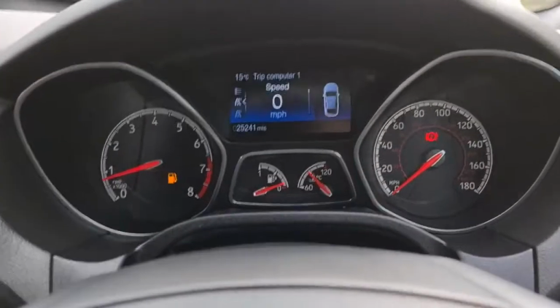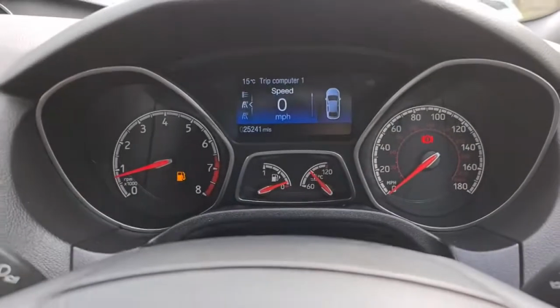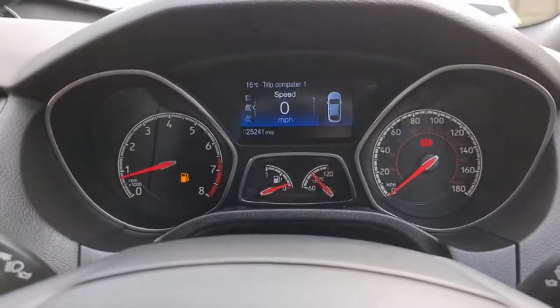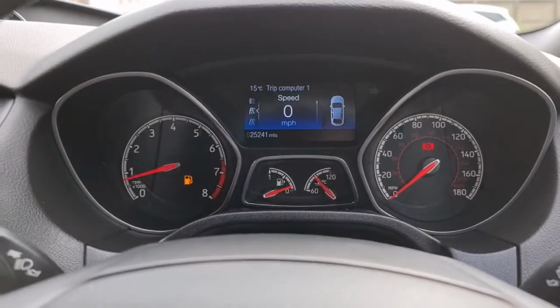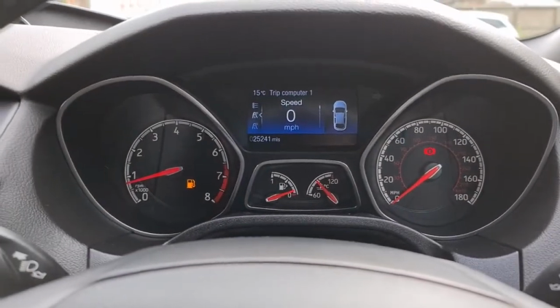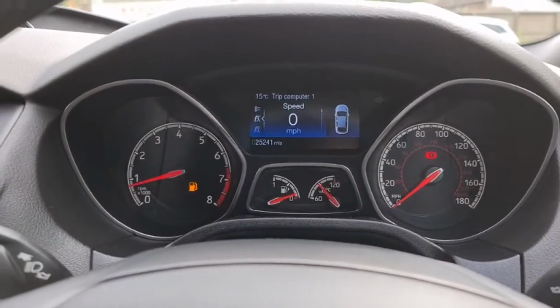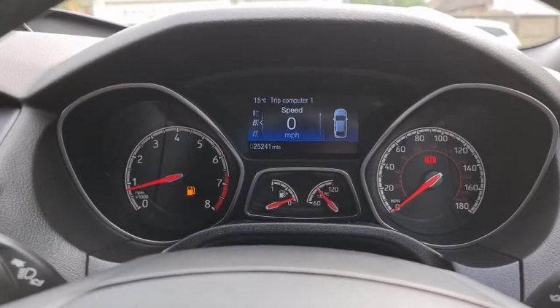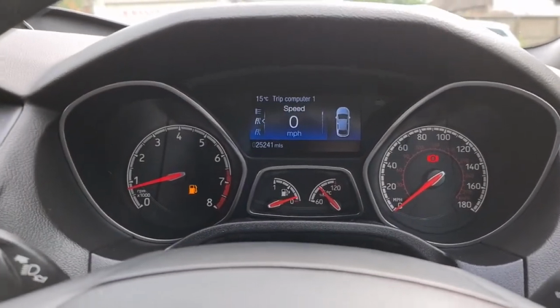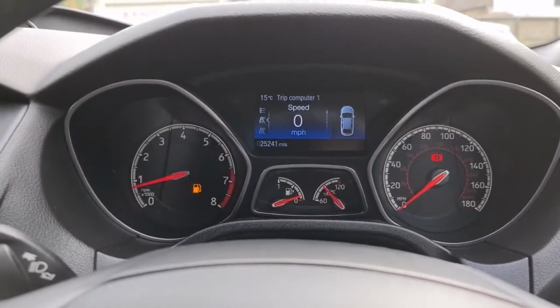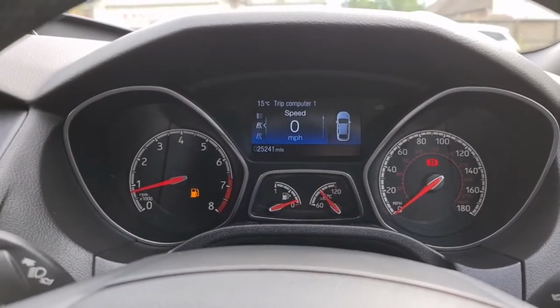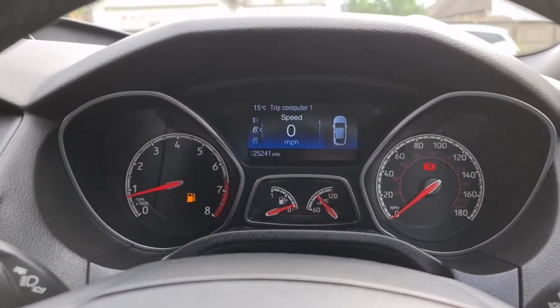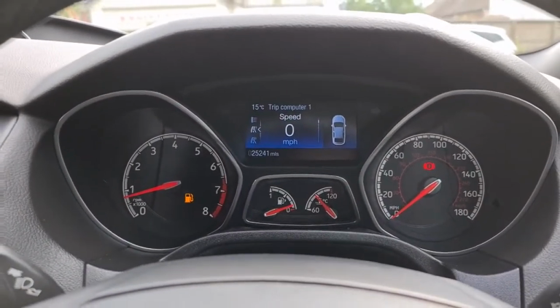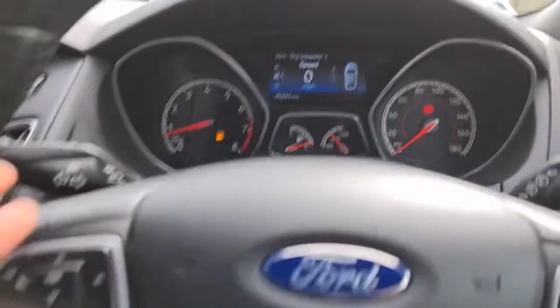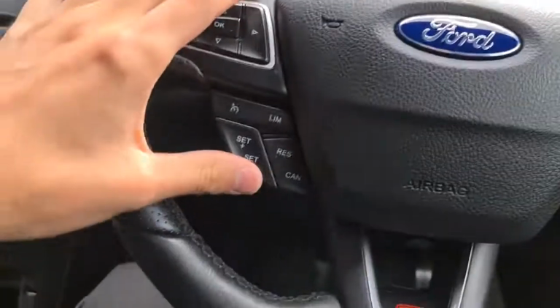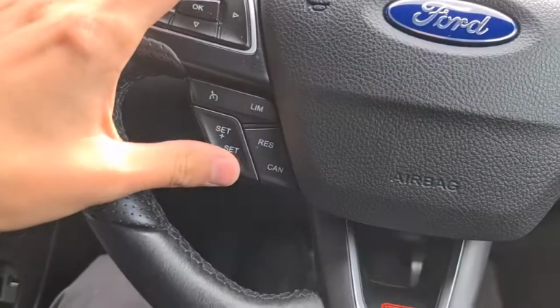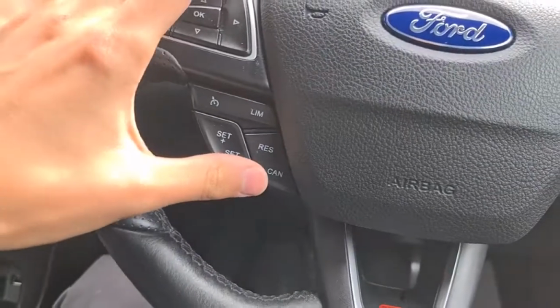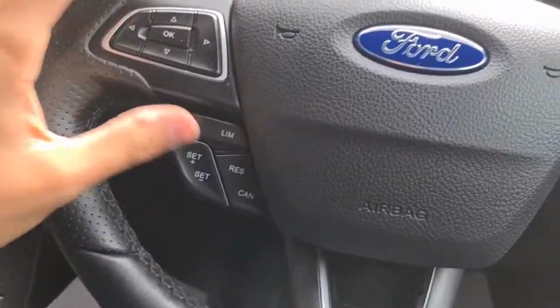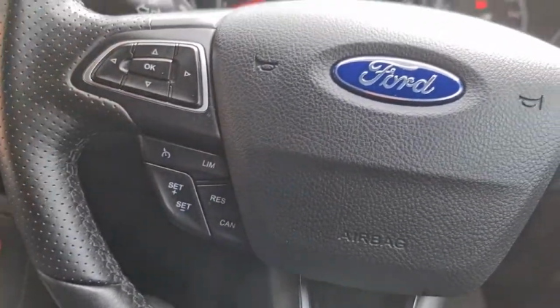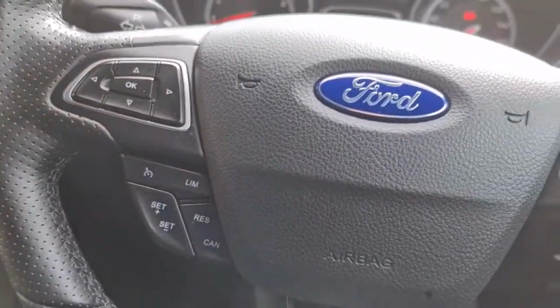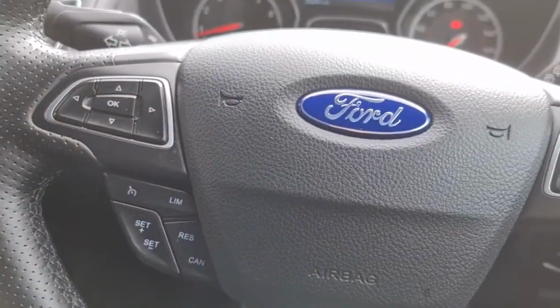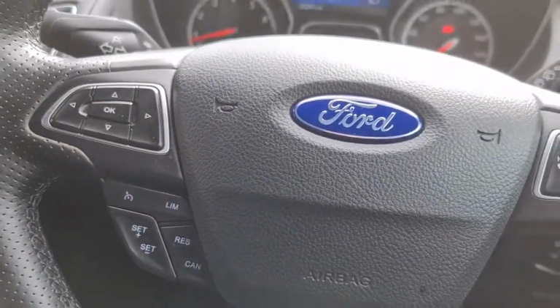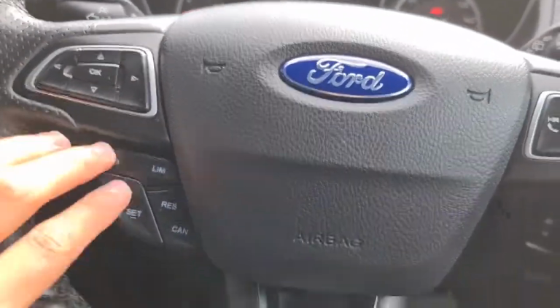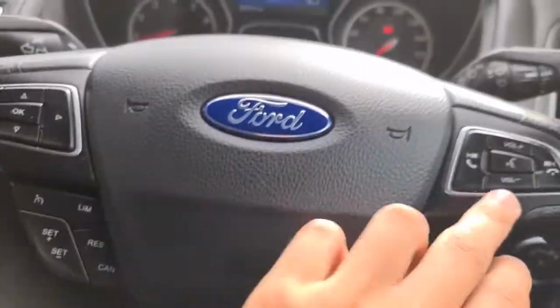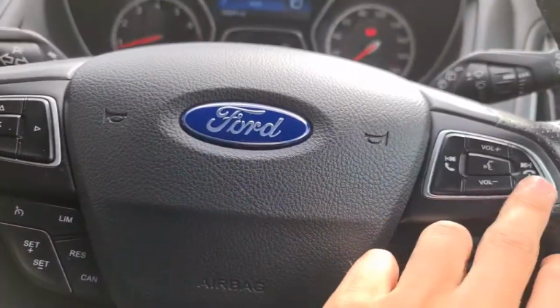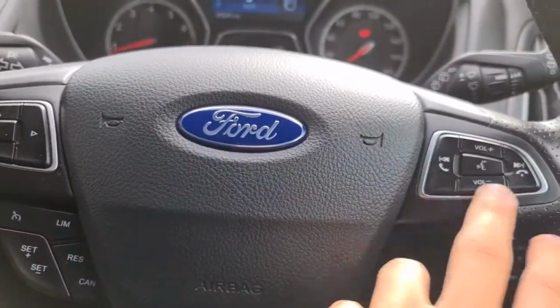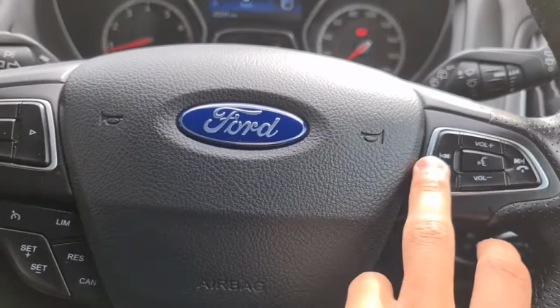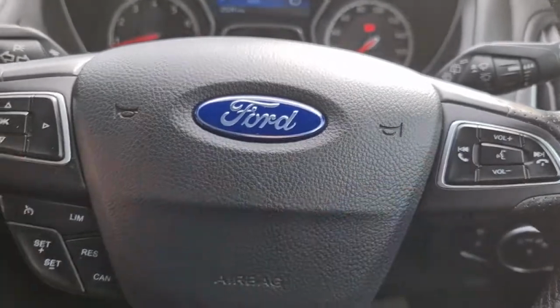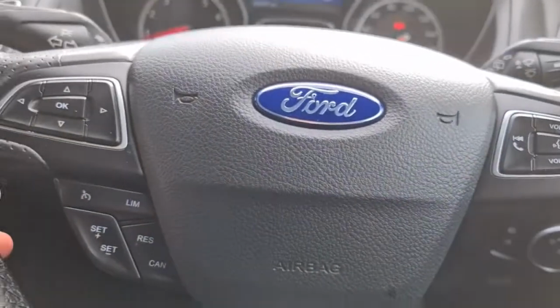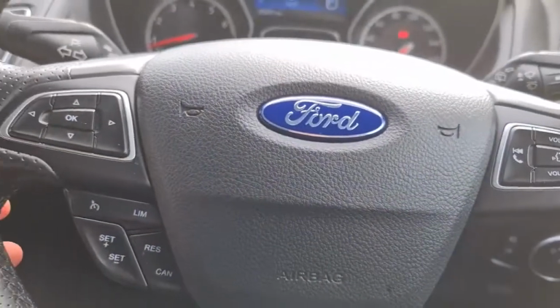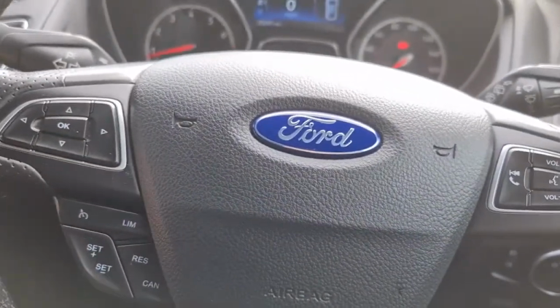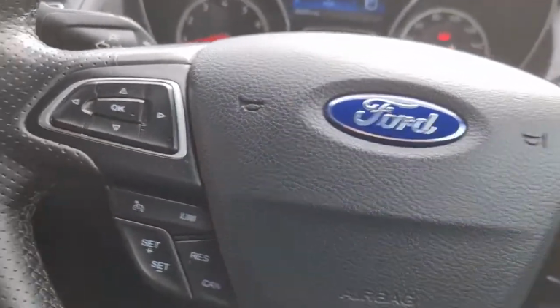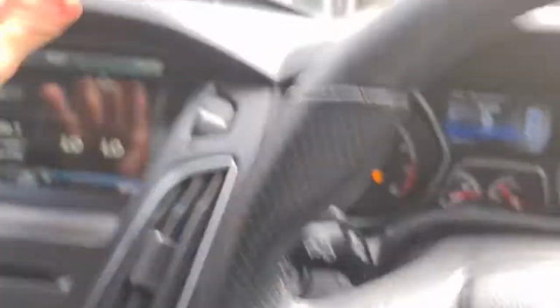The vehicle is free of any major warning lights whatsoever and it's done just over 25,000 miles. You've got a speed limiter, cruise control, as well as volume control and skip next track buttons — everything you could possibly want.